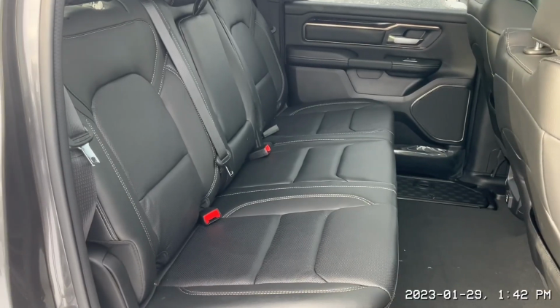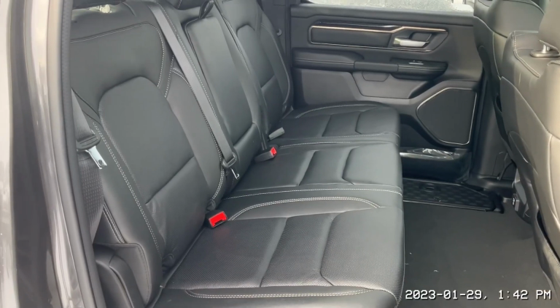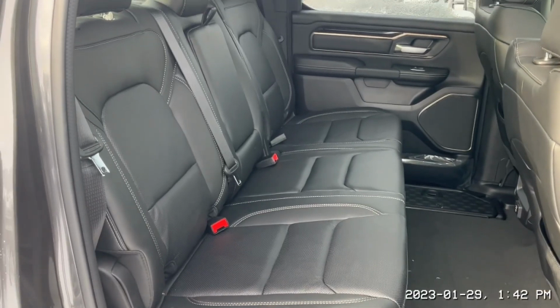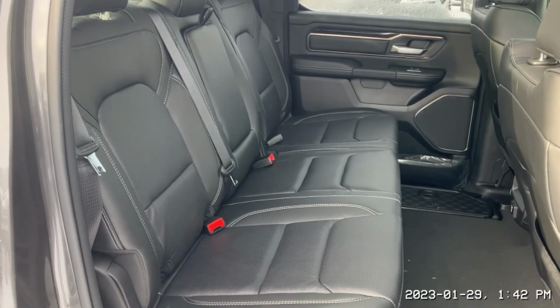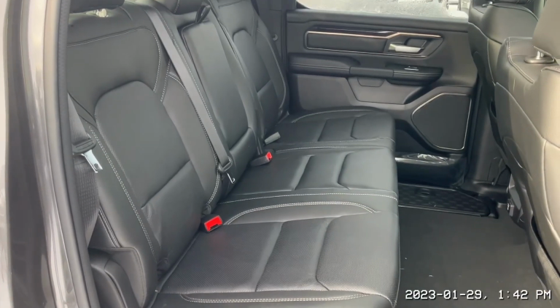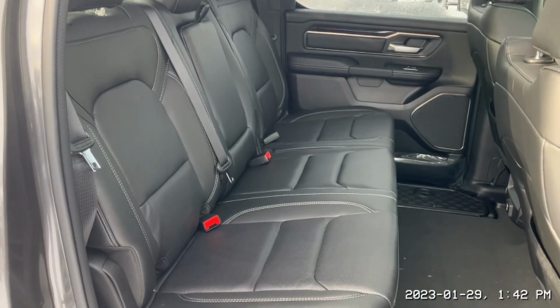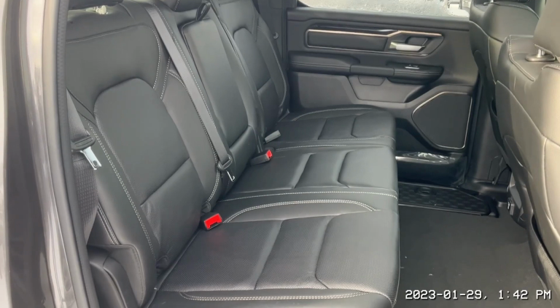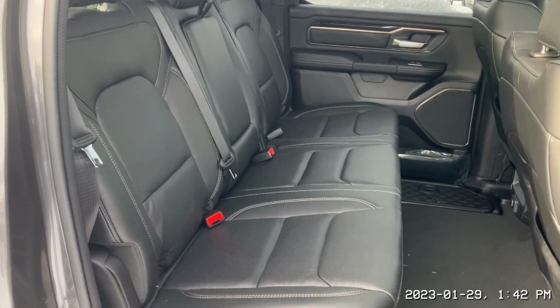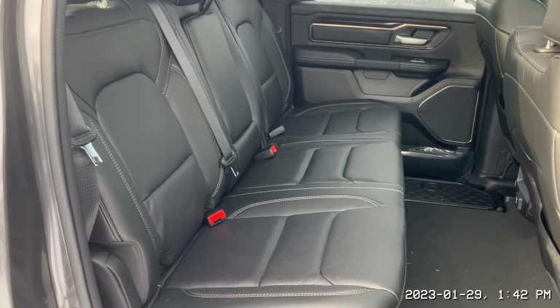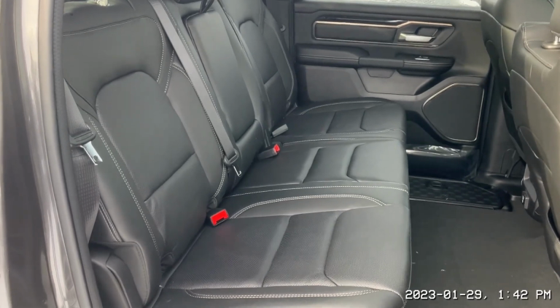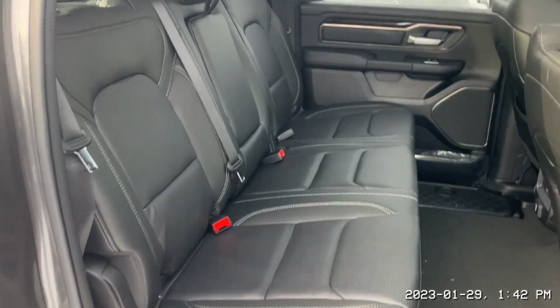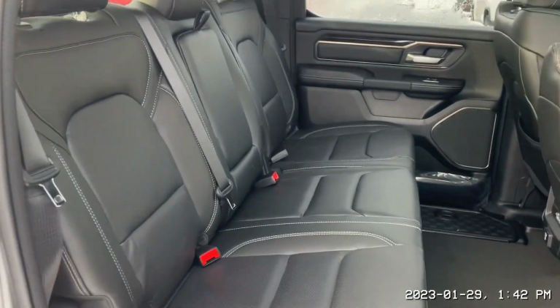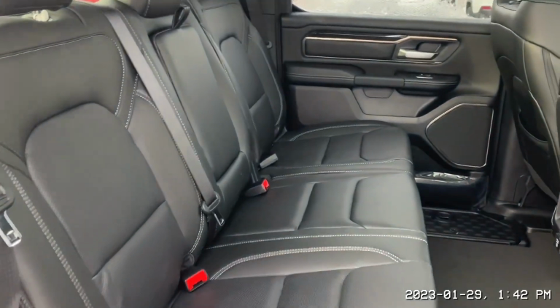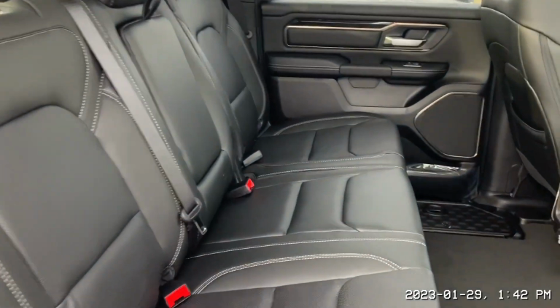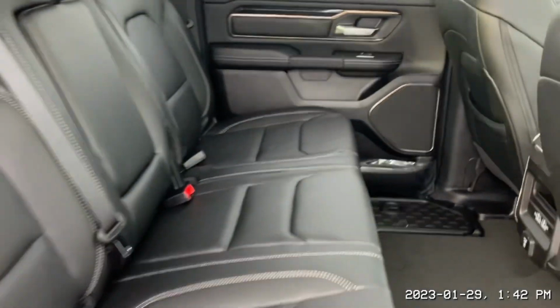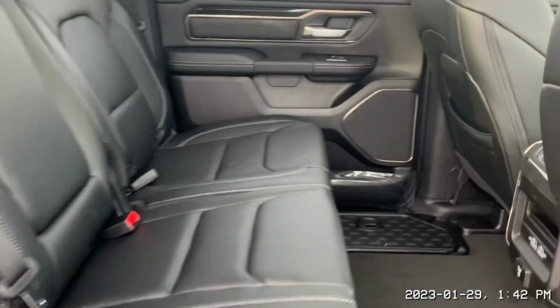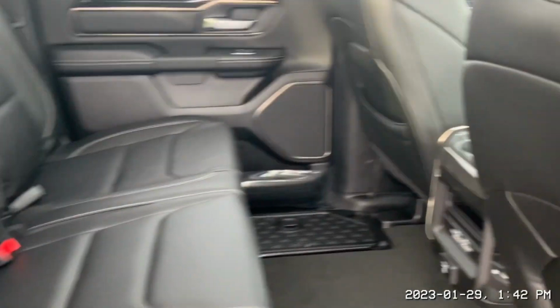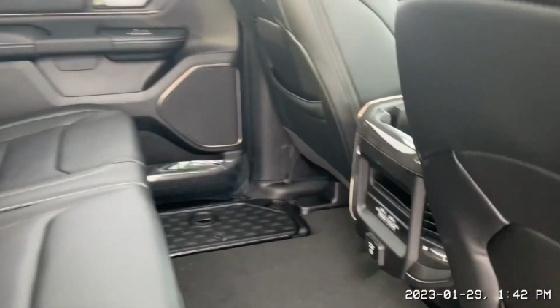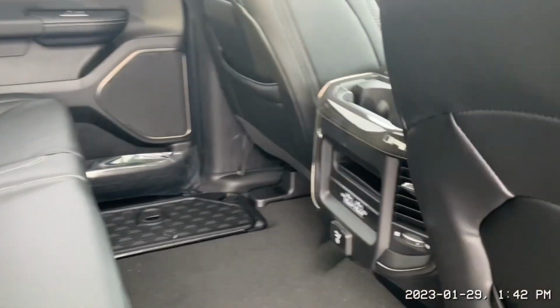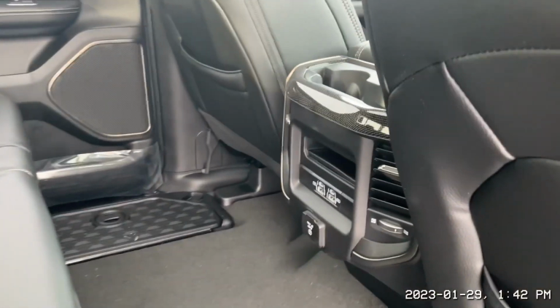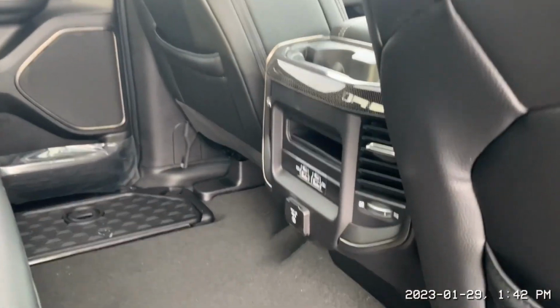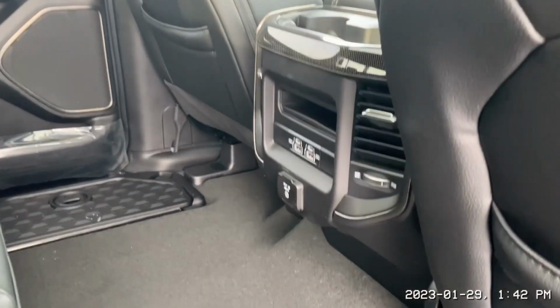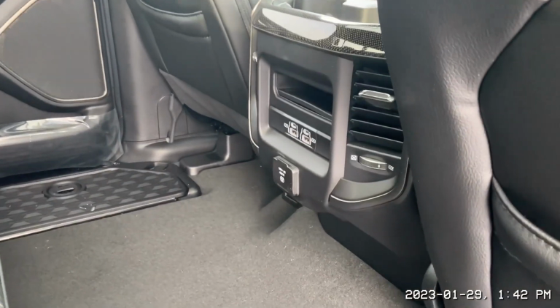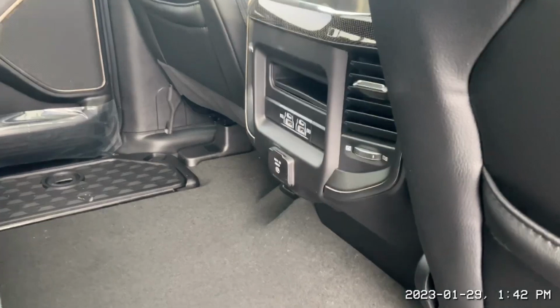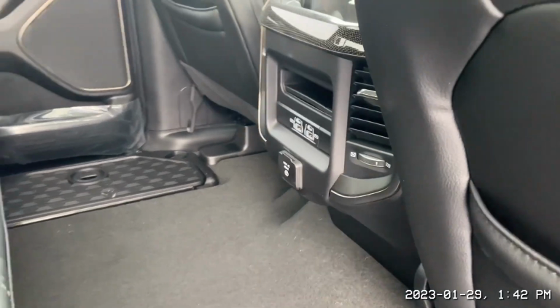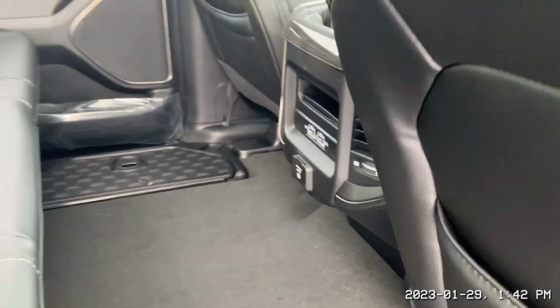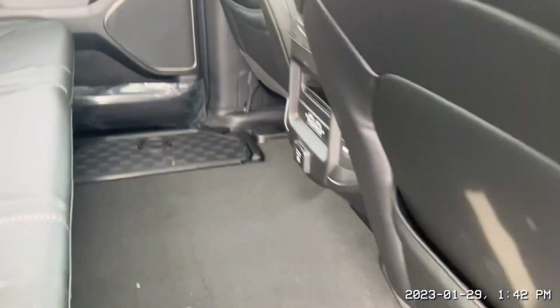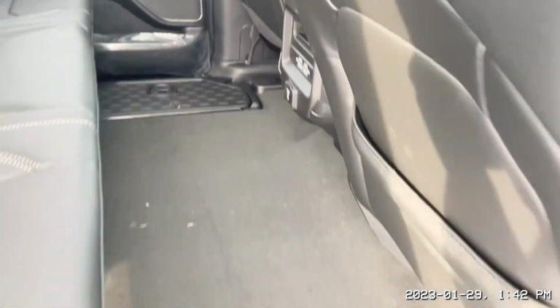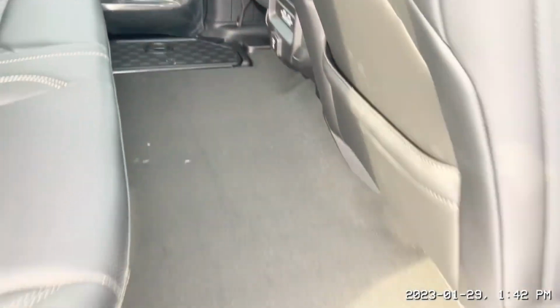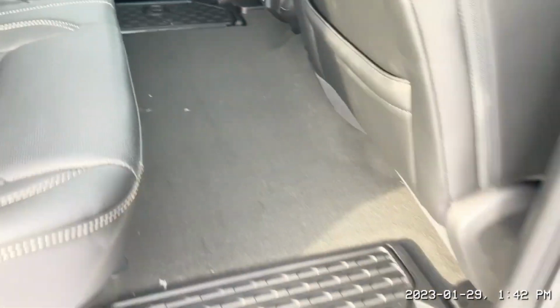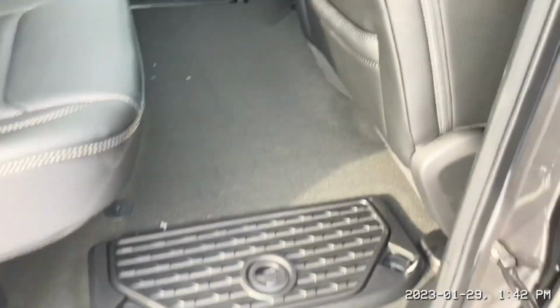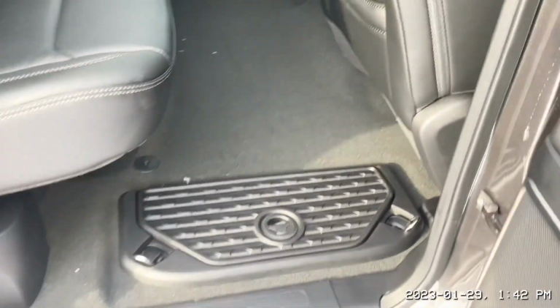Take a look at that full leather seating there Bob. To tie the rear together you are getting additional power outlets in the rear and underfloor storage compartments.